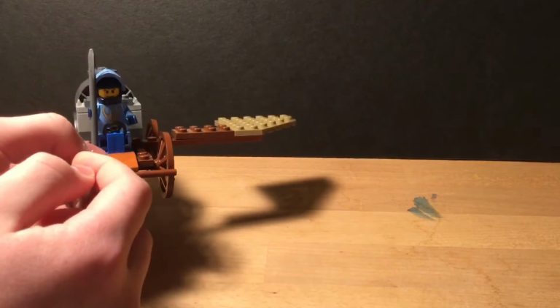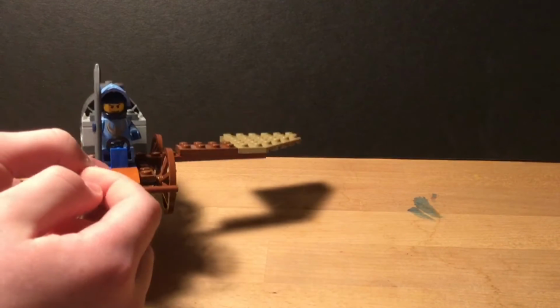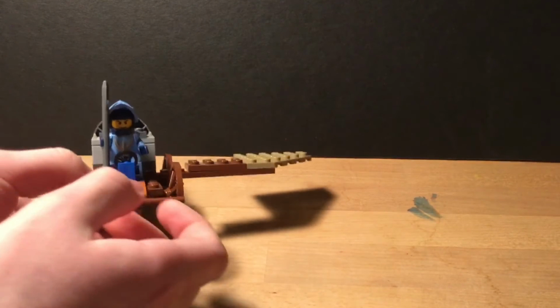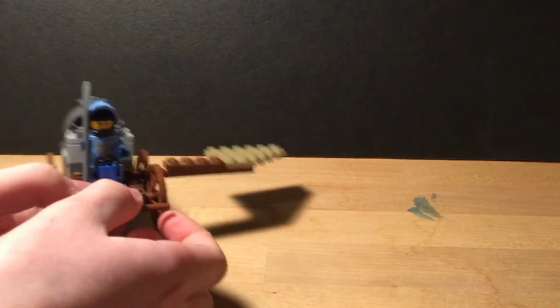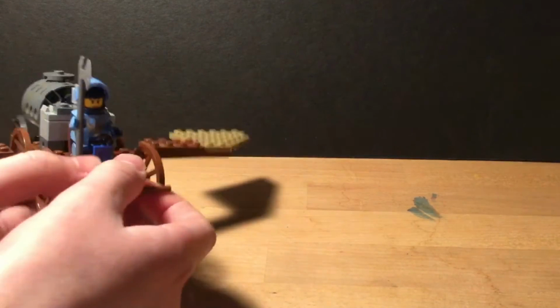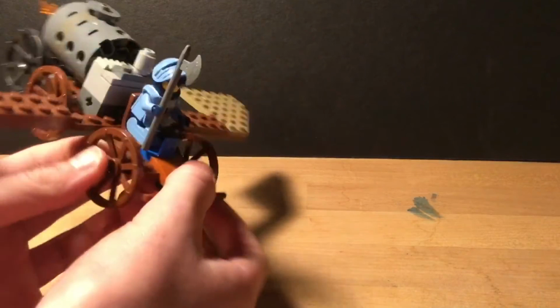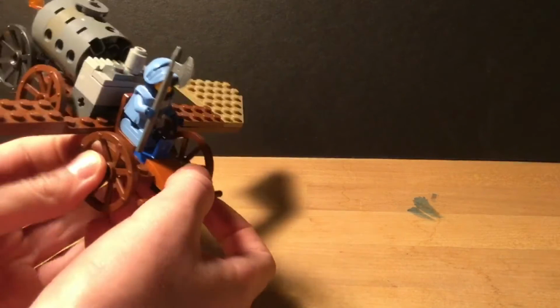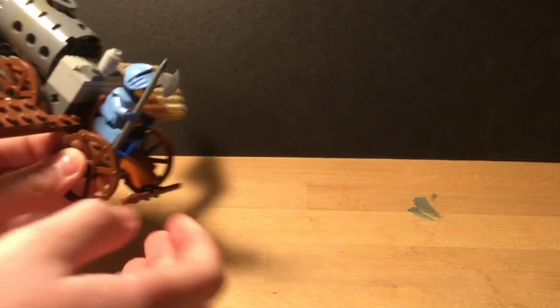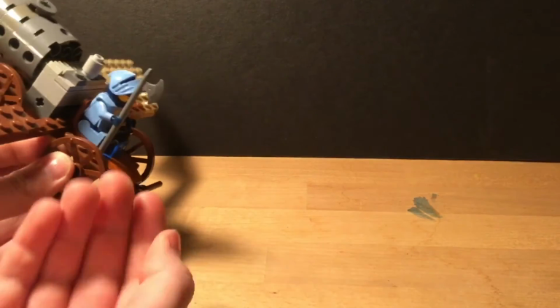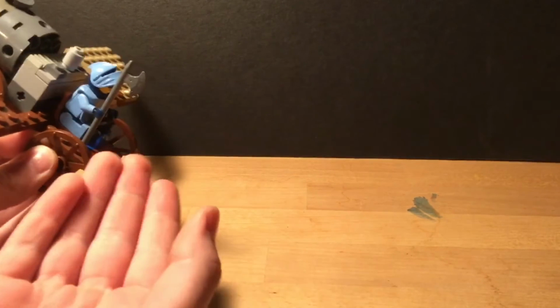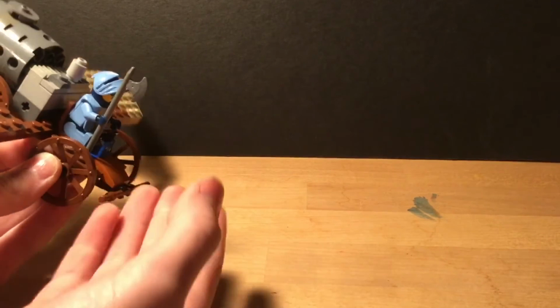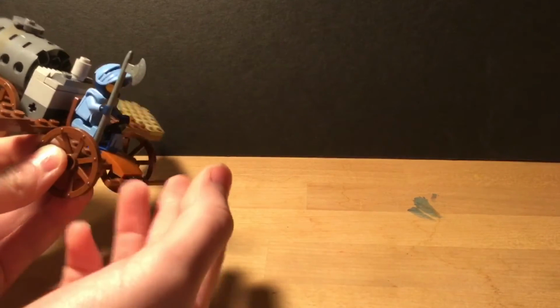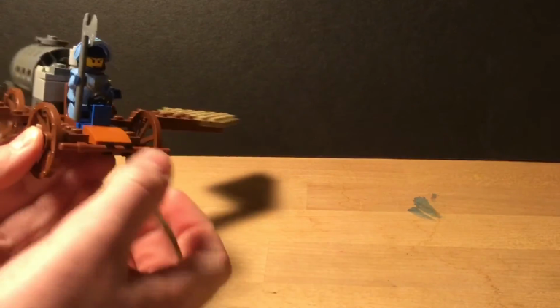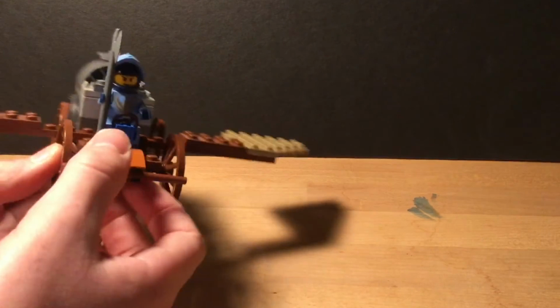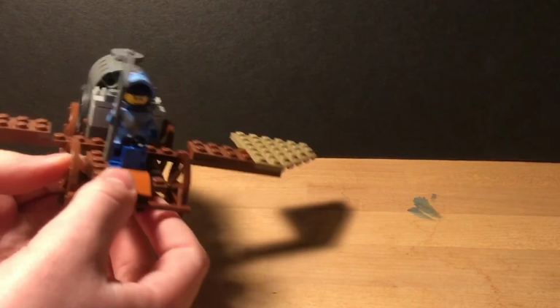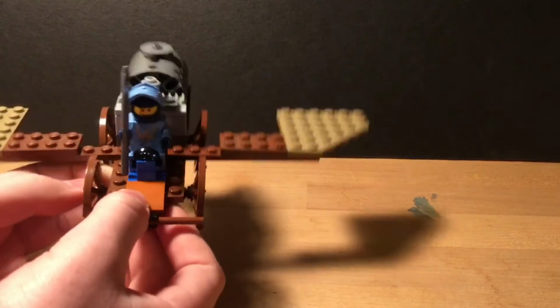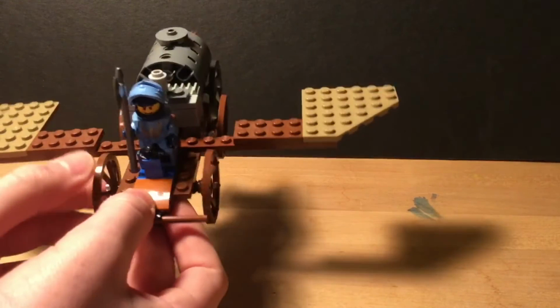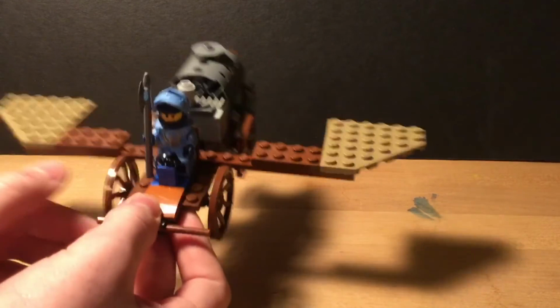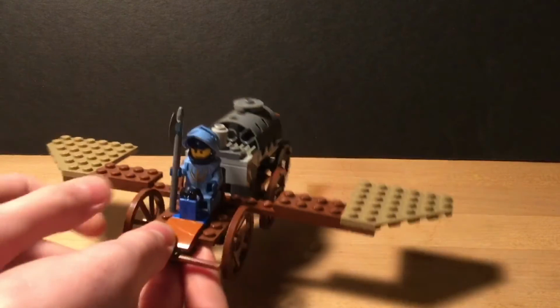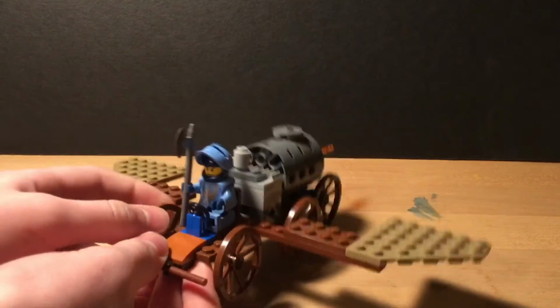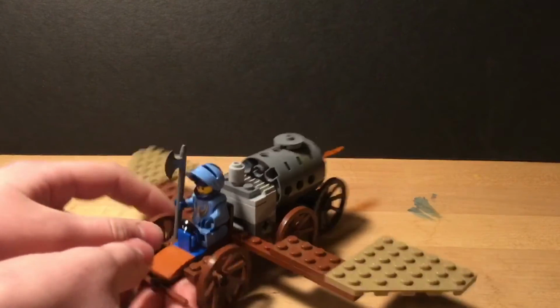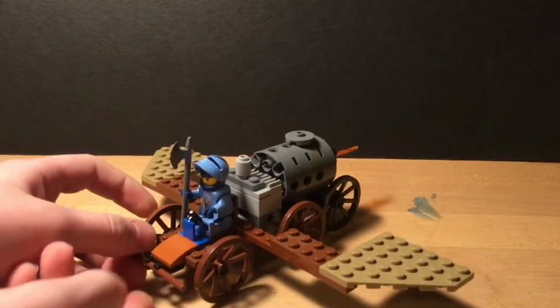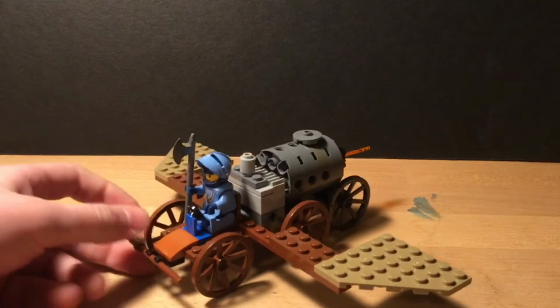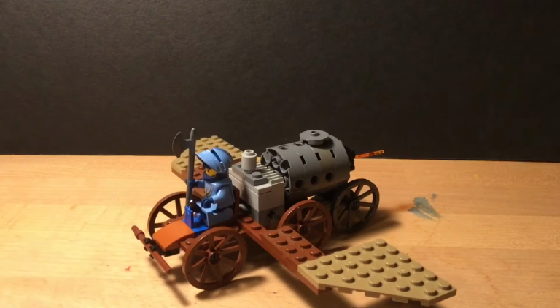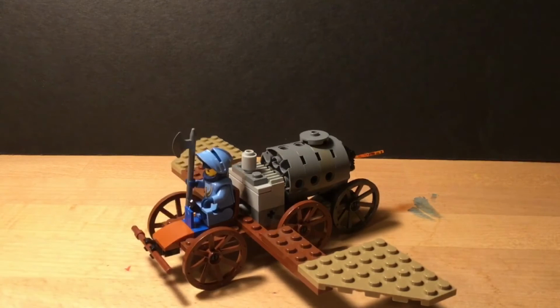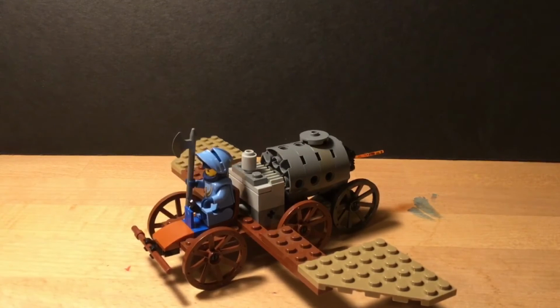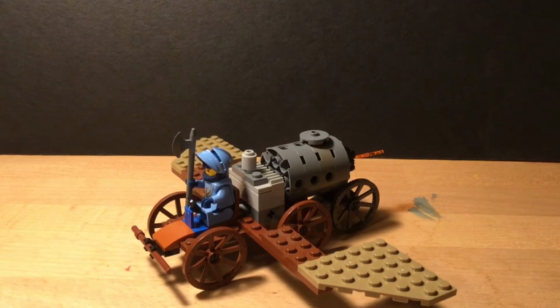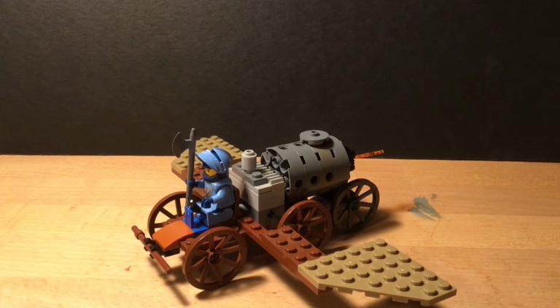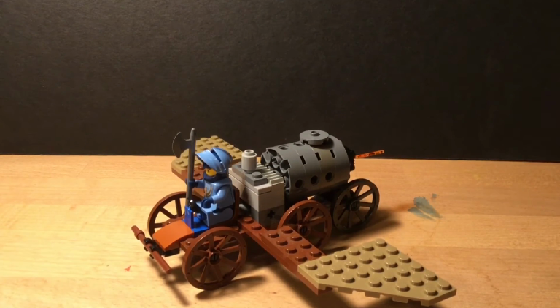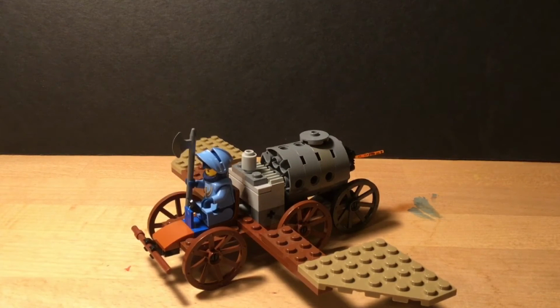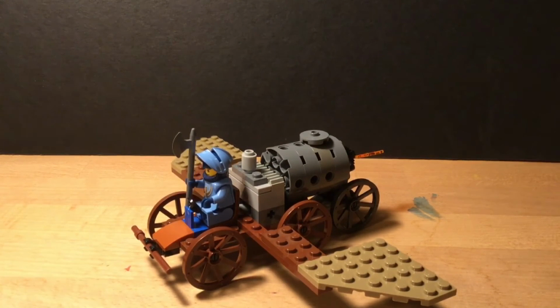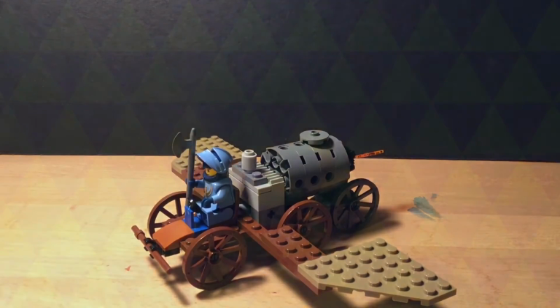And then it's just driven like a regular car with a steering wheel, and then there's a little knight on the front. Please consider liking and subscribing to the BrickHeads — bye!